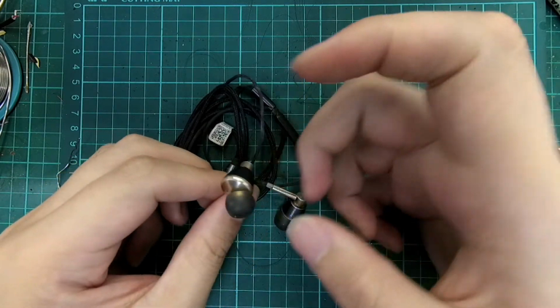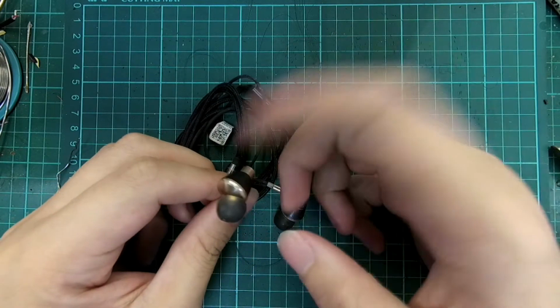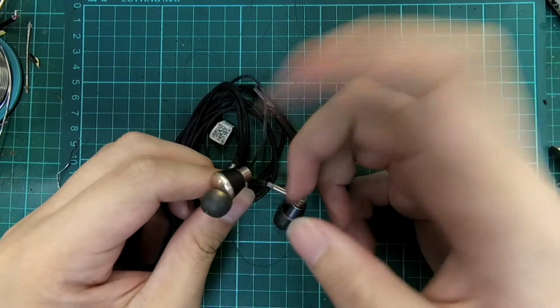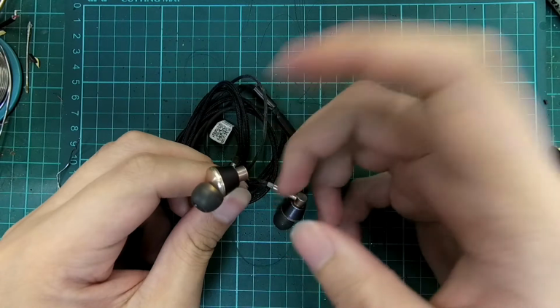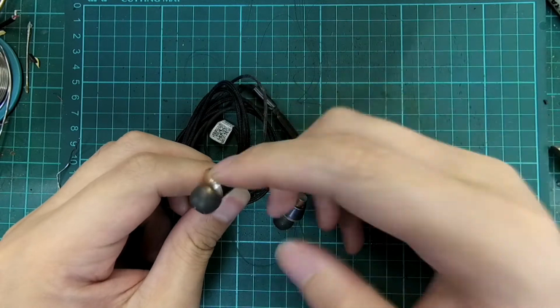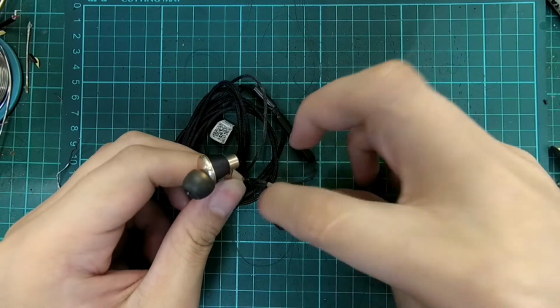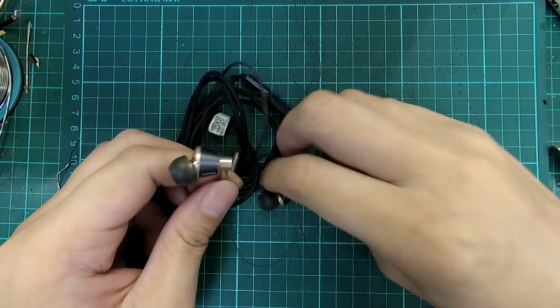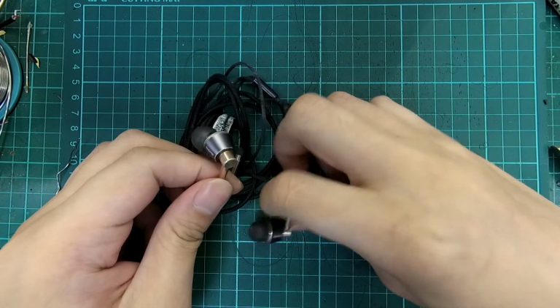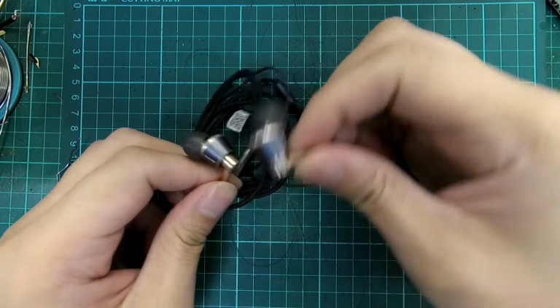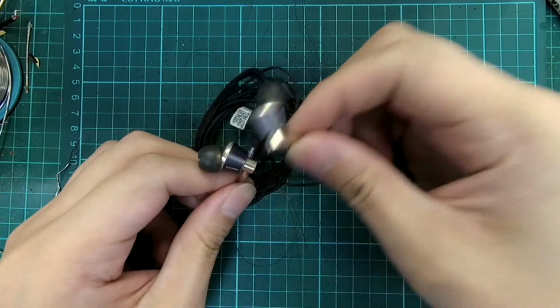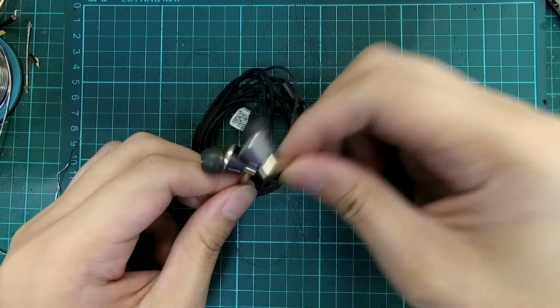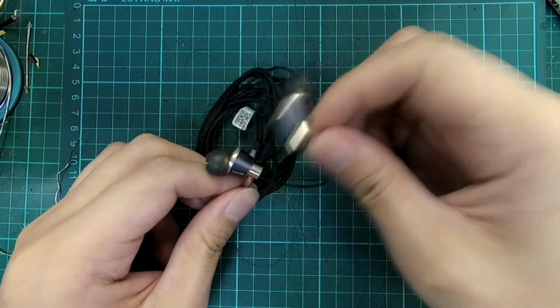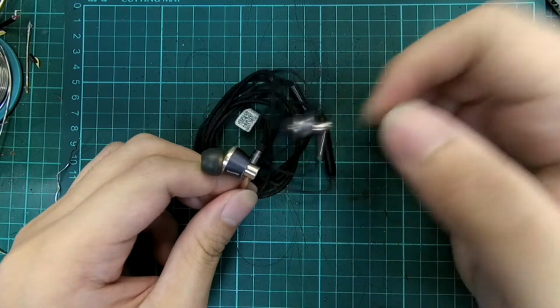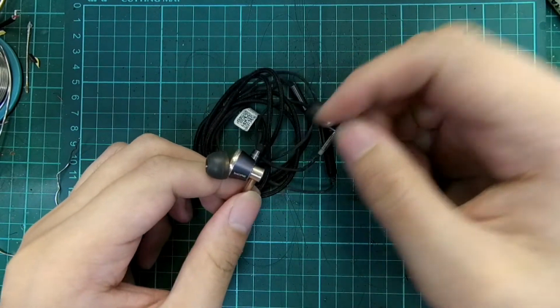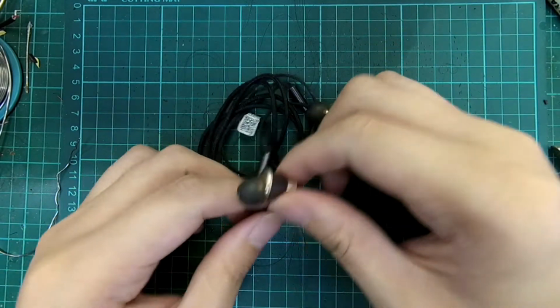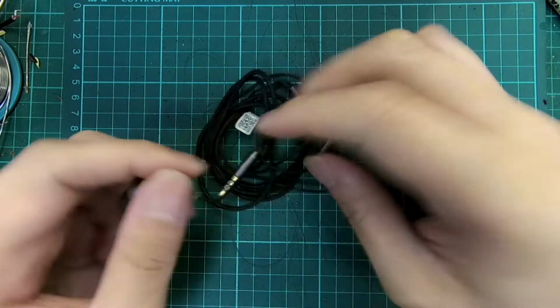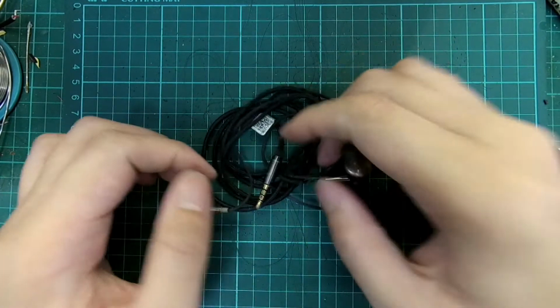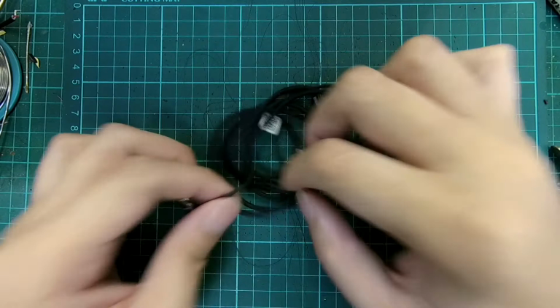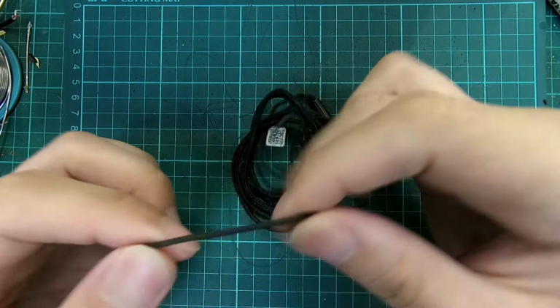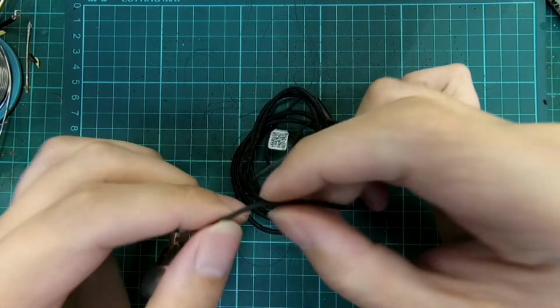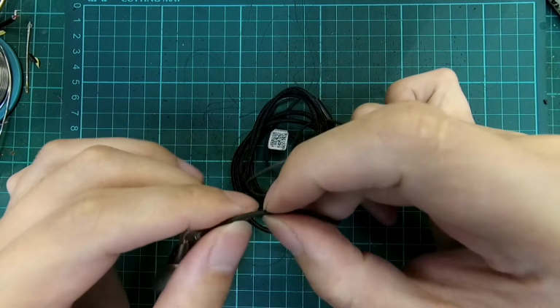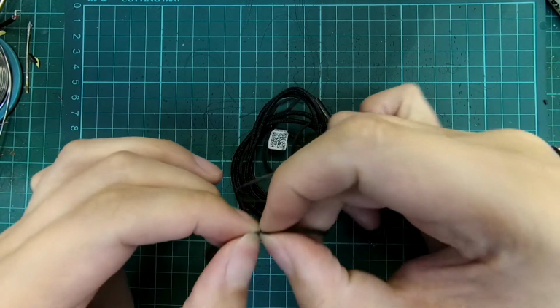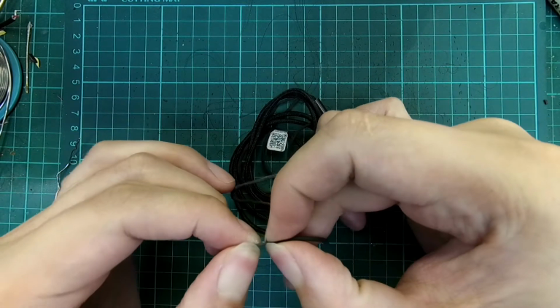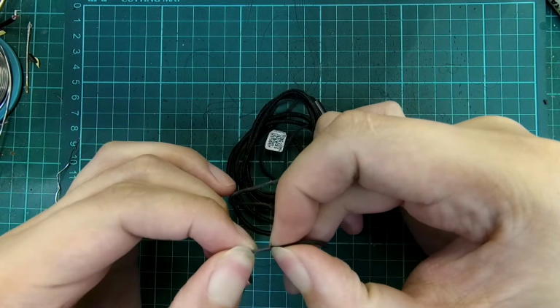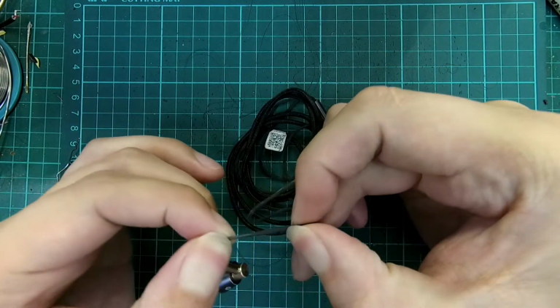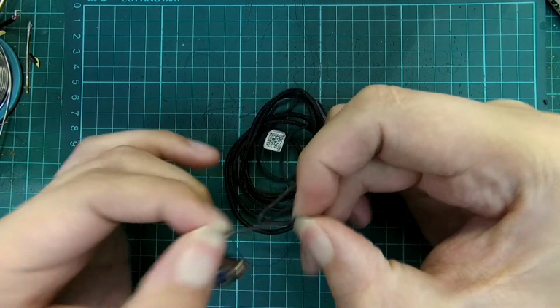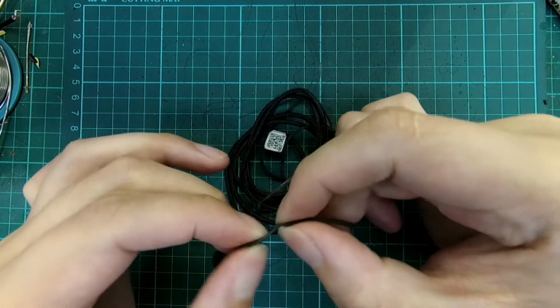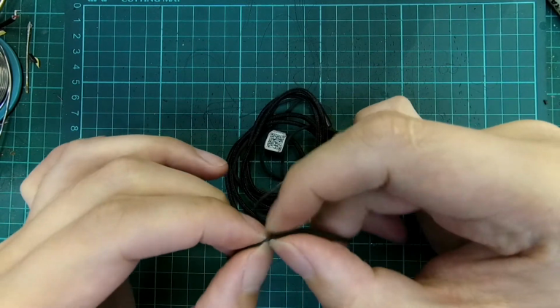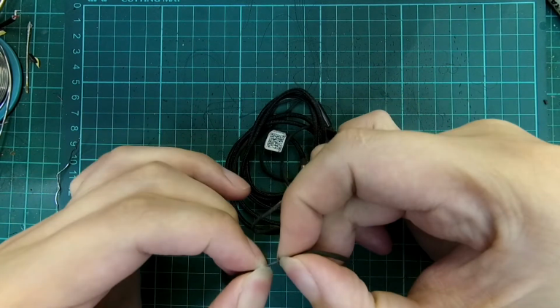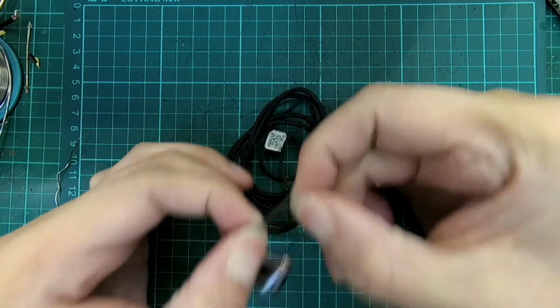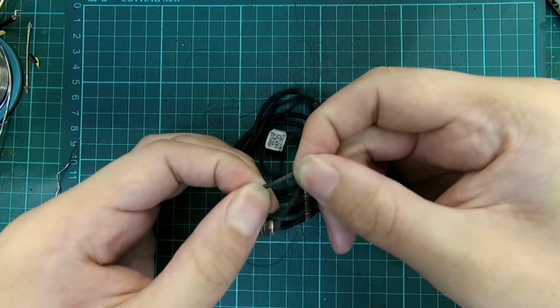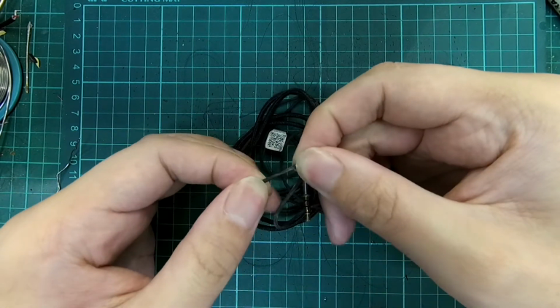The whole earphone shell is constructed out of solid aluminium and has a very premium weight and feel to it. However, it suffers from the same issues as most budget counterparts — a poor quality cable.